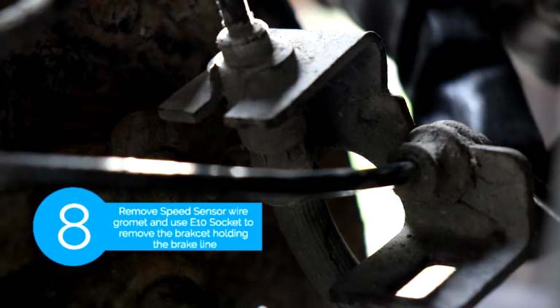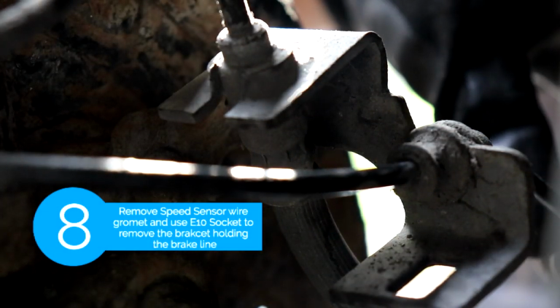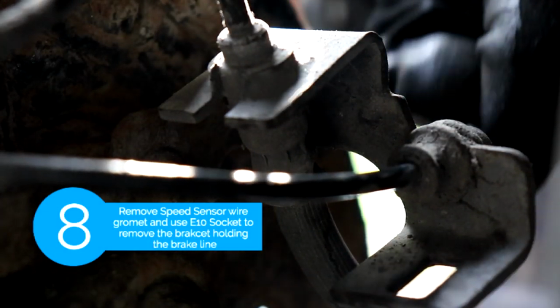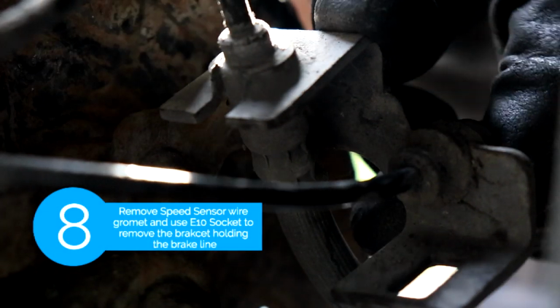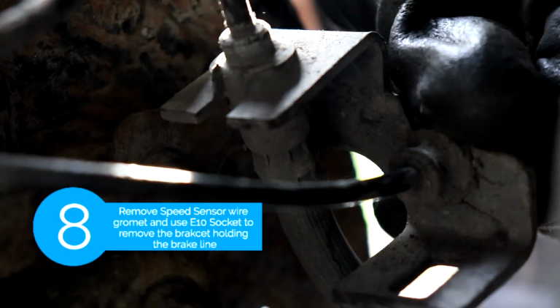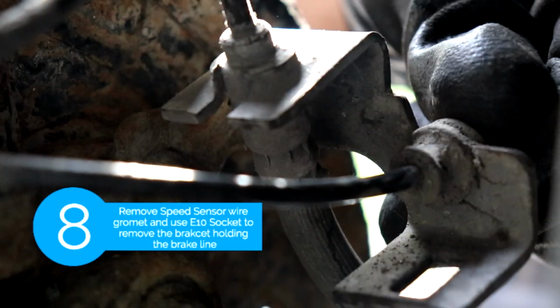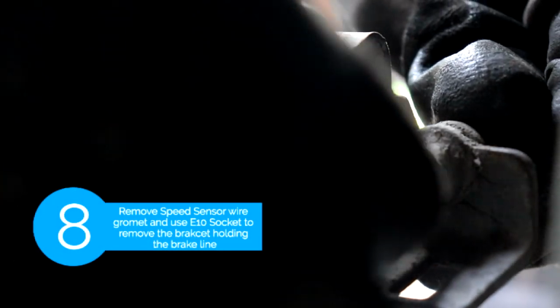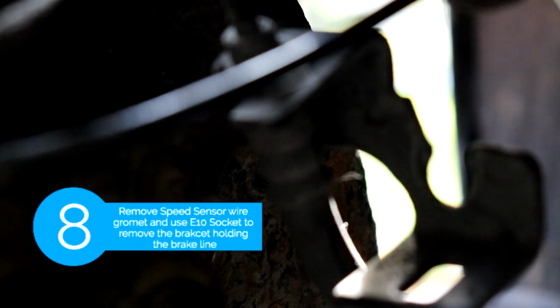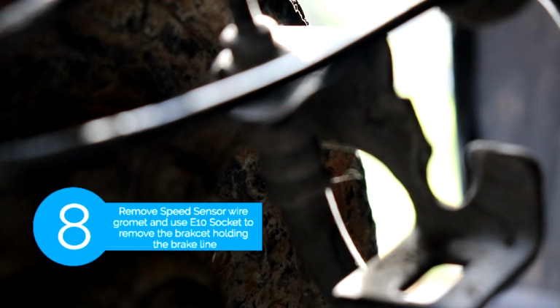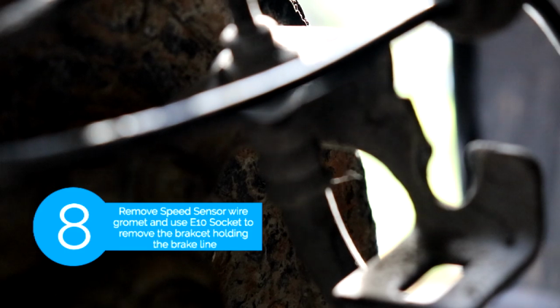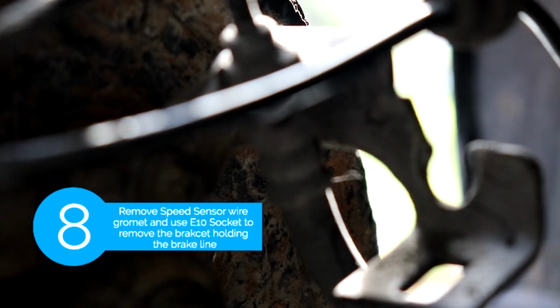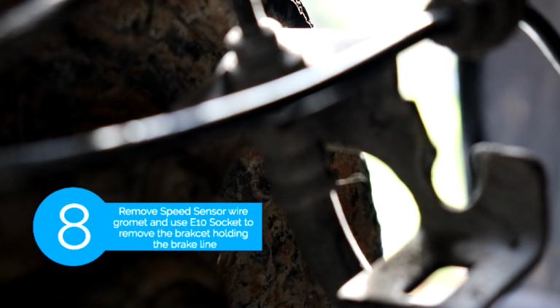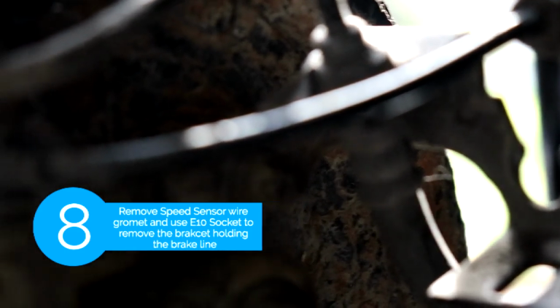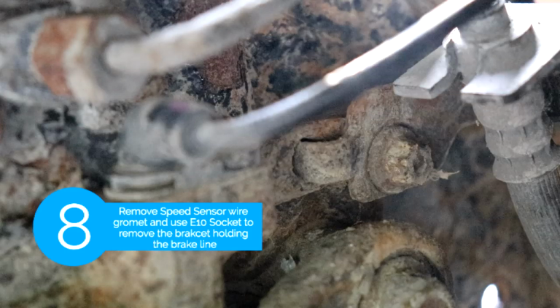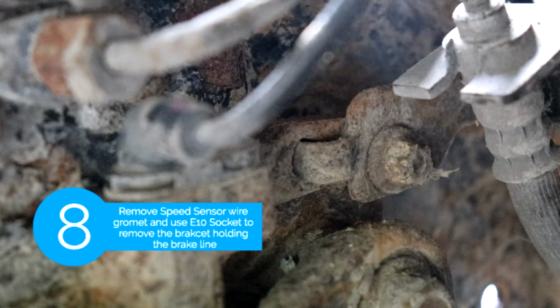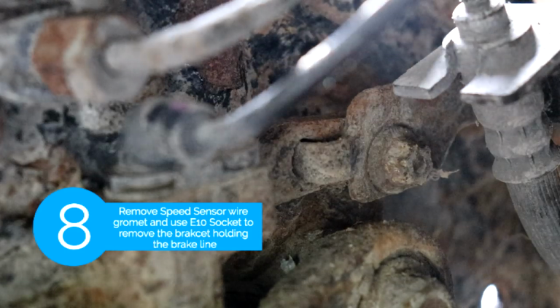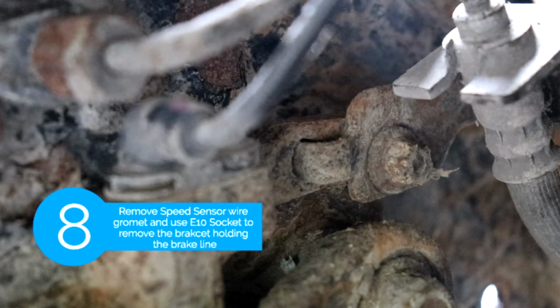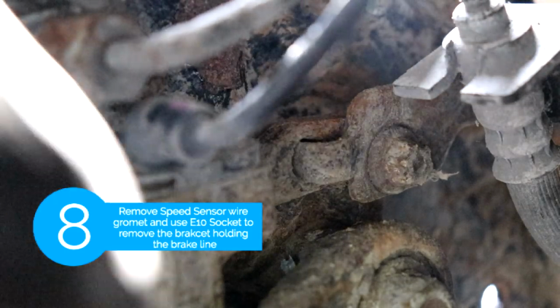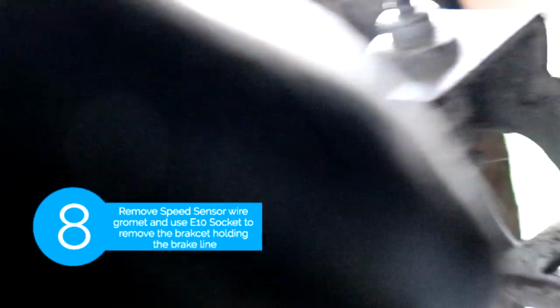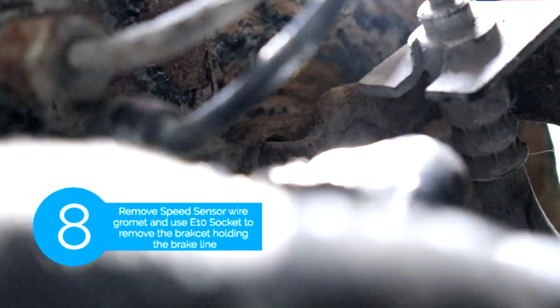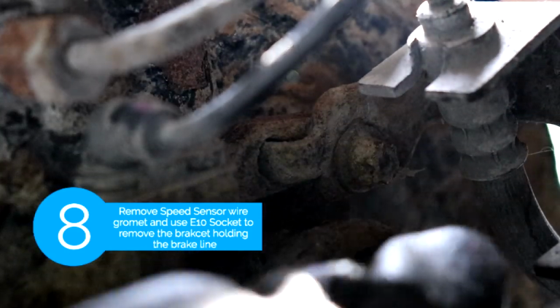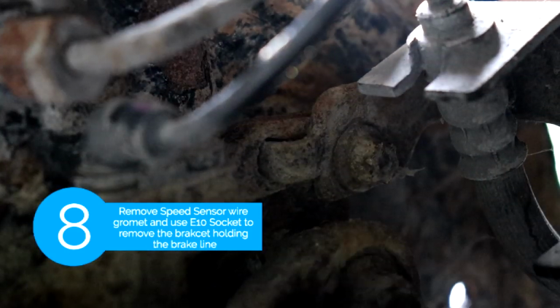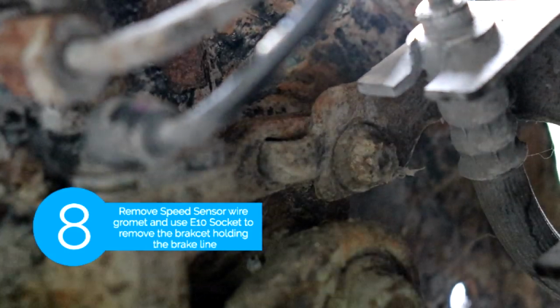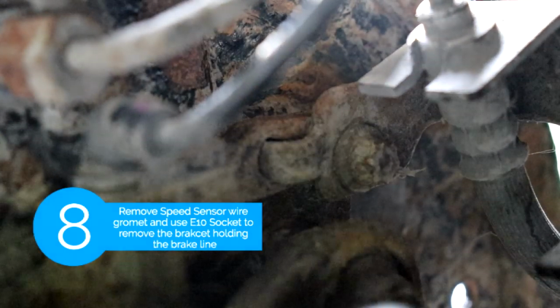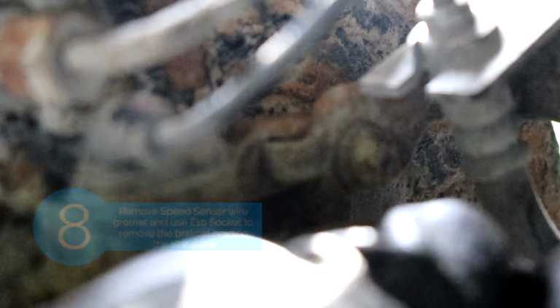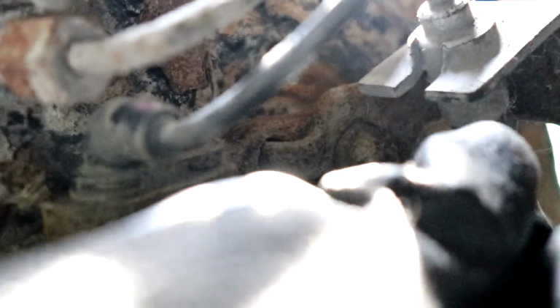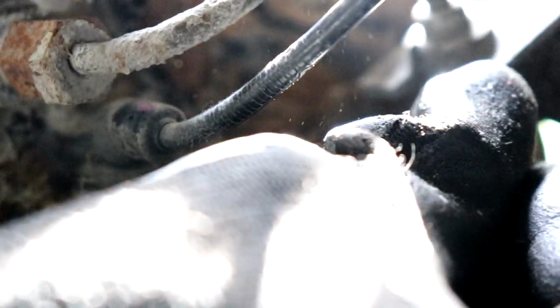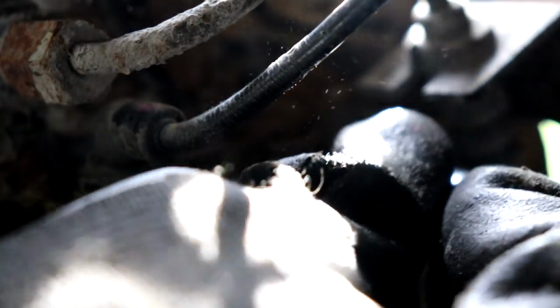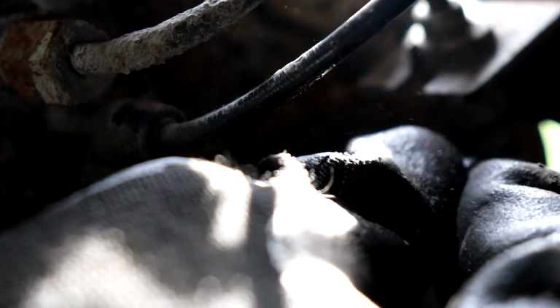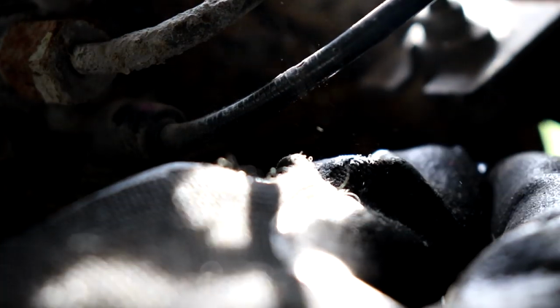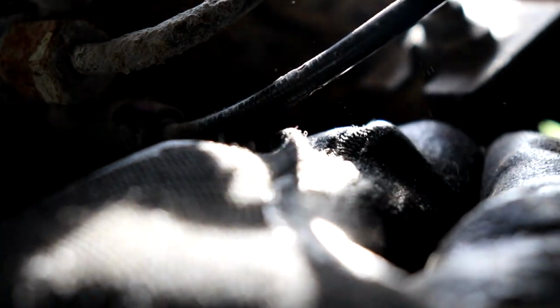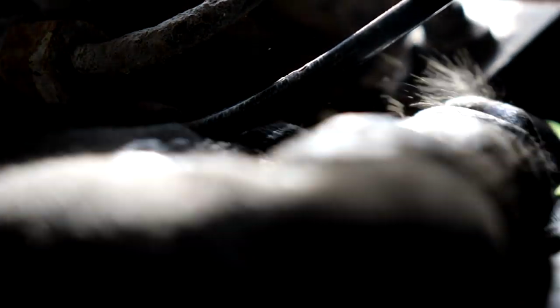The next step is we're gonna remove the grommet for the speed sensor, and then use an E10 socket to remove the bracket that's holding the brake line and the wire for the speed sensor.